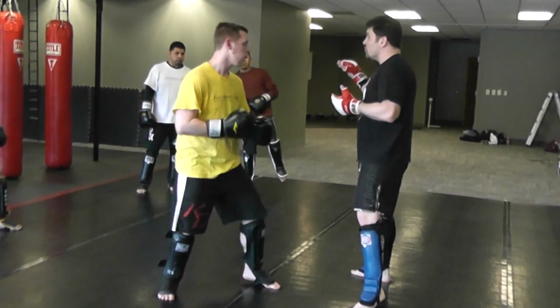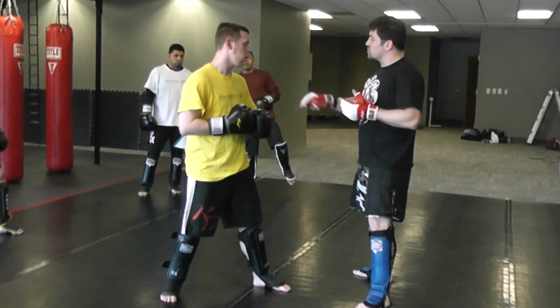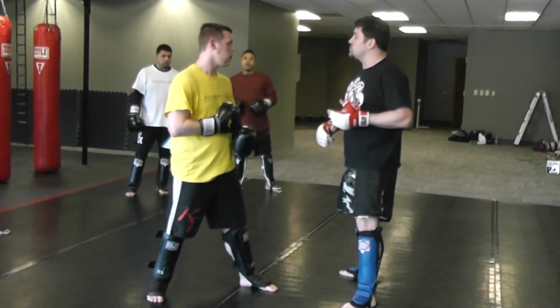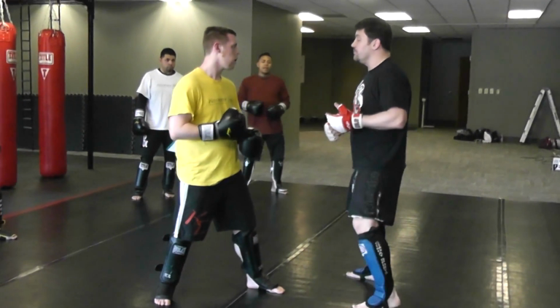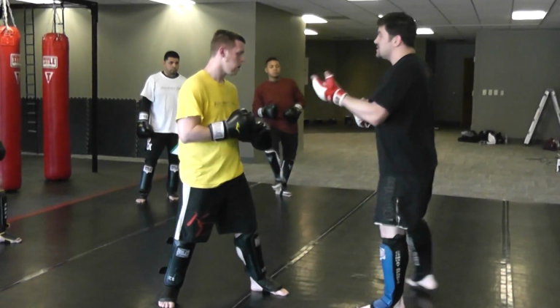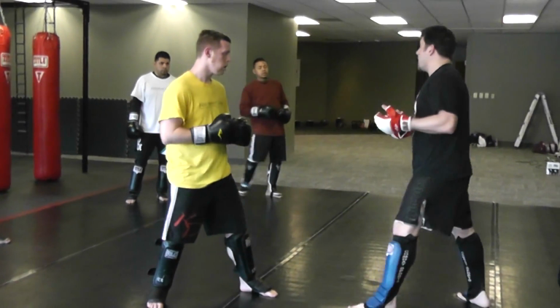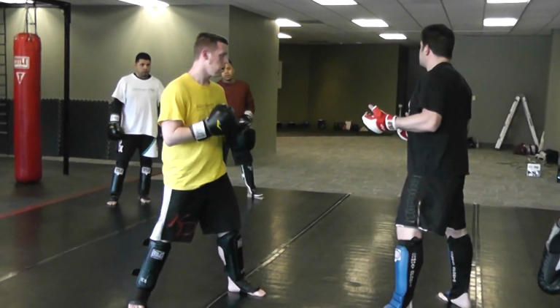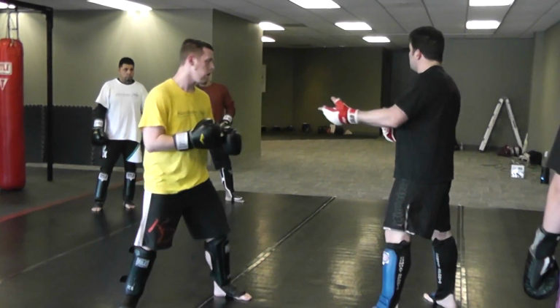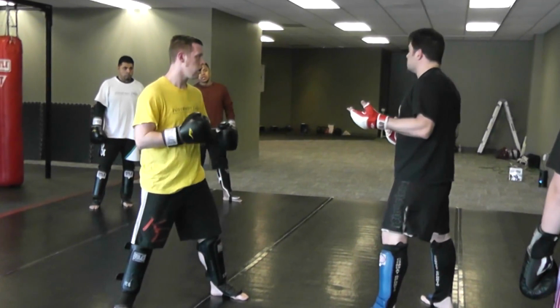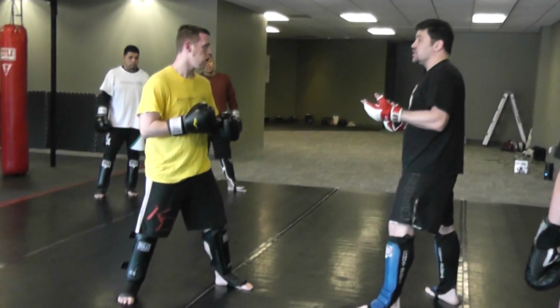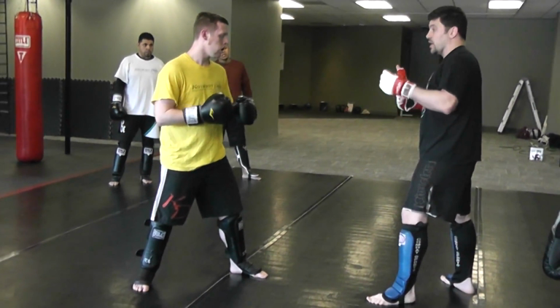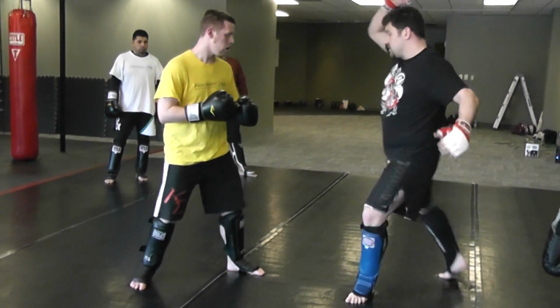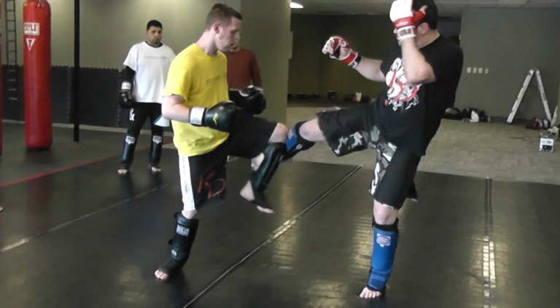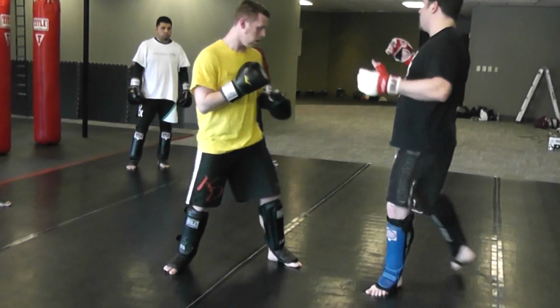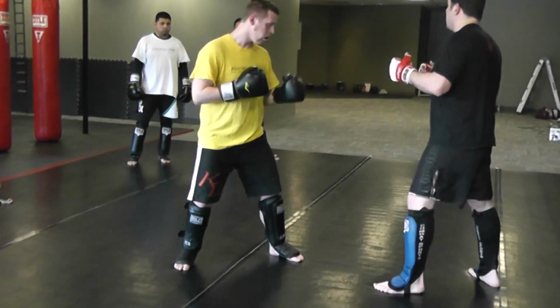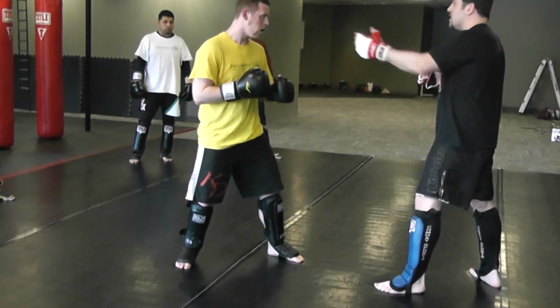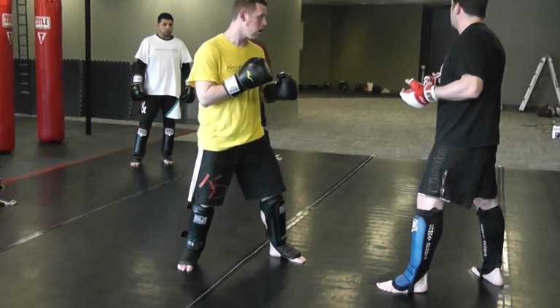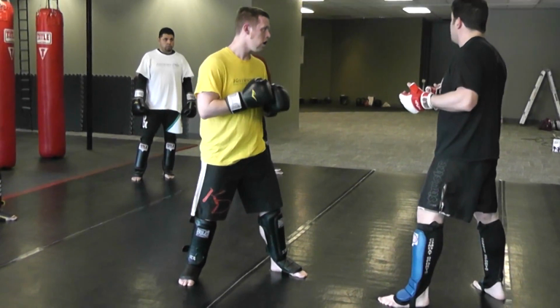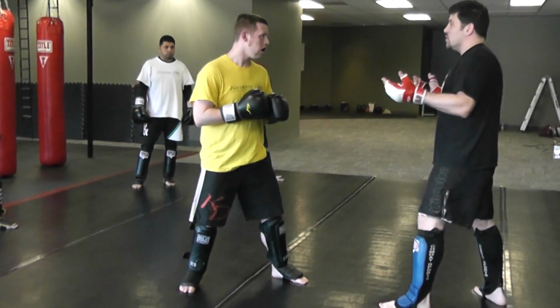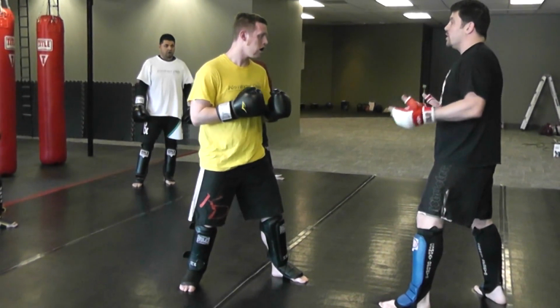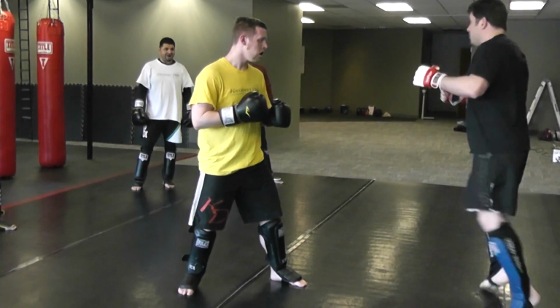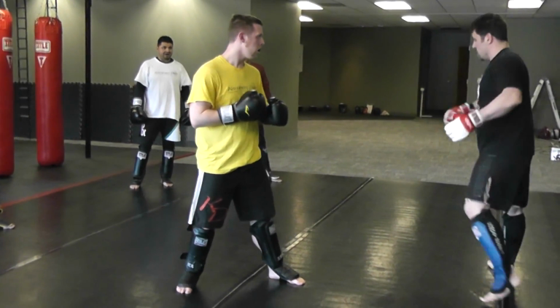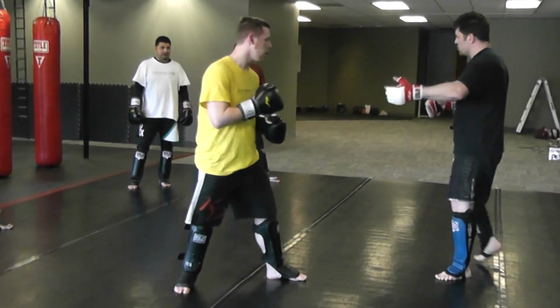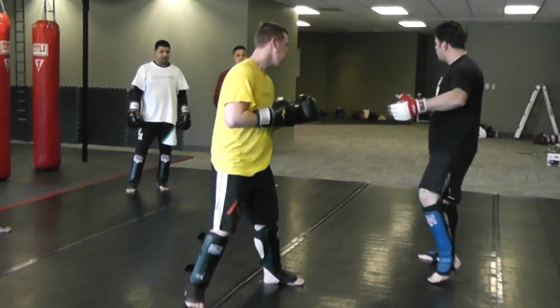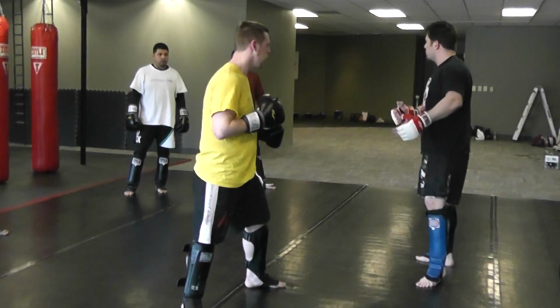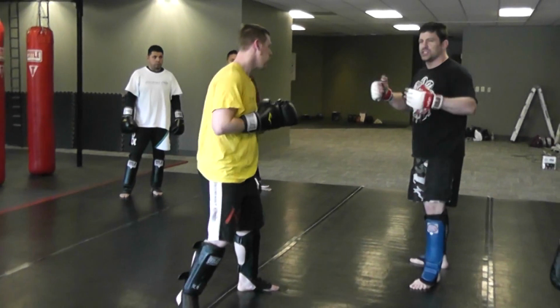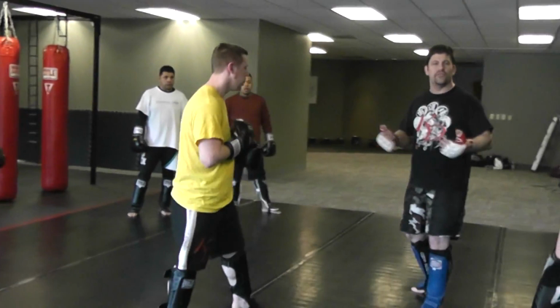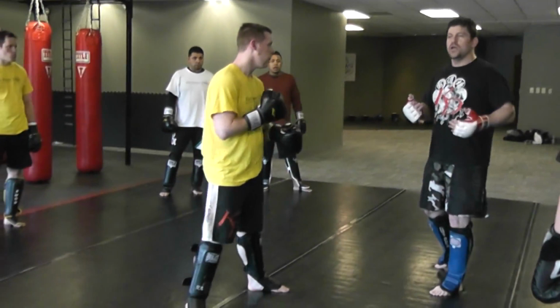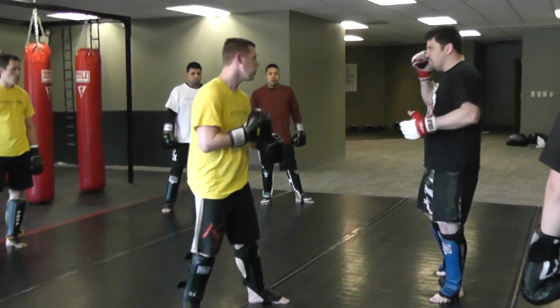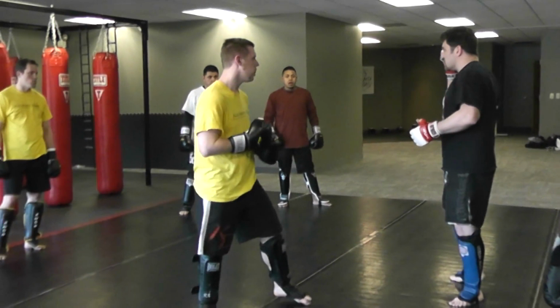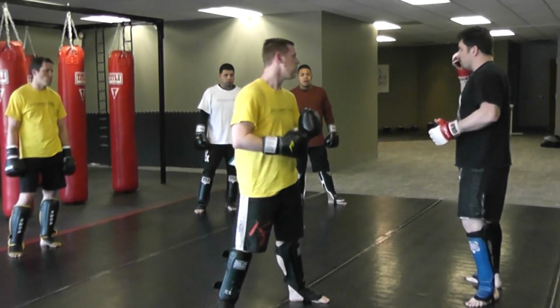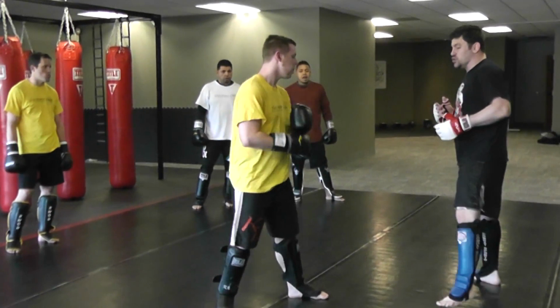Five is go to the outside again. Six, I go to the outside again but he wises up and checks it. This guy's smart — he knows I'm beating up his leg. We're going to be circling, of course, doing all this. It's just a way of mixing the stuff up in your brain in a drill.